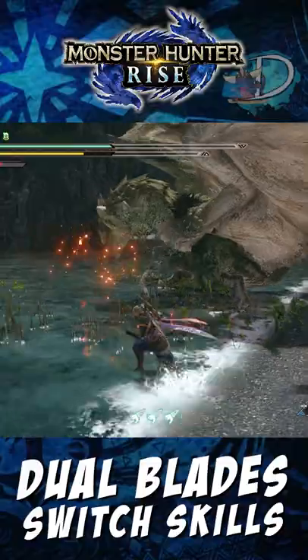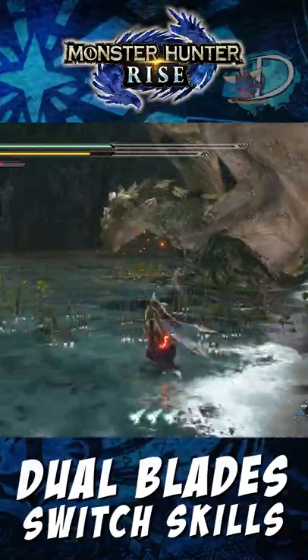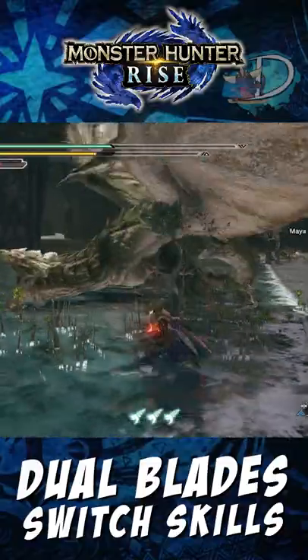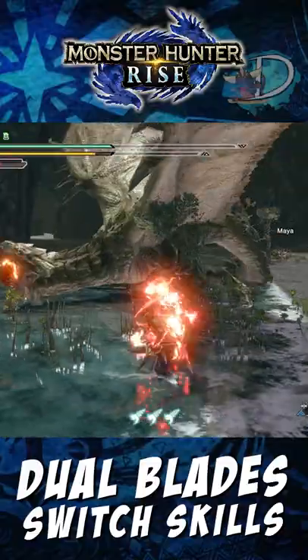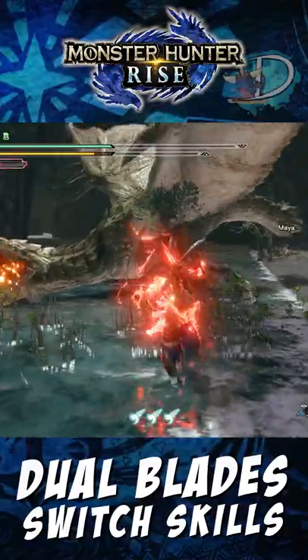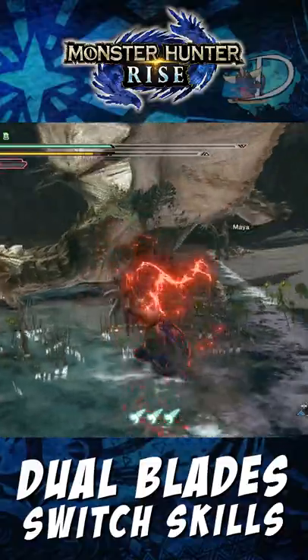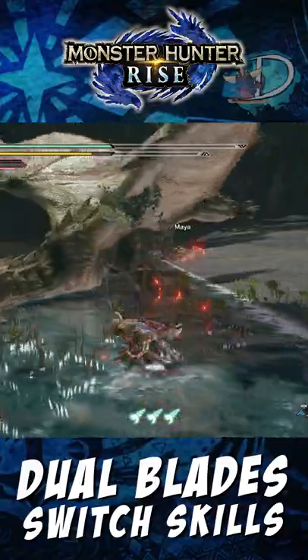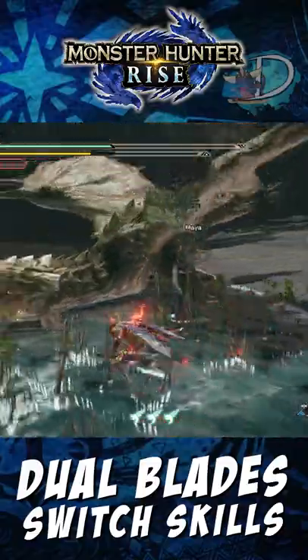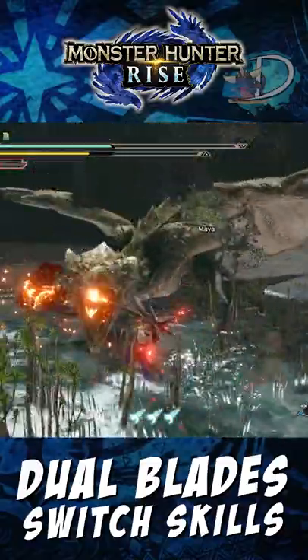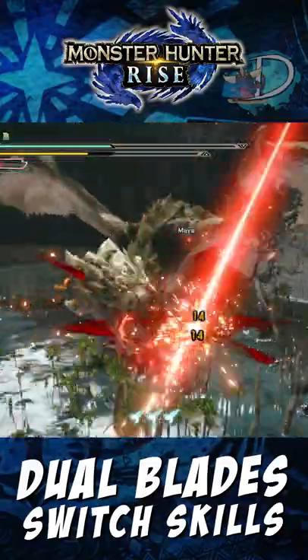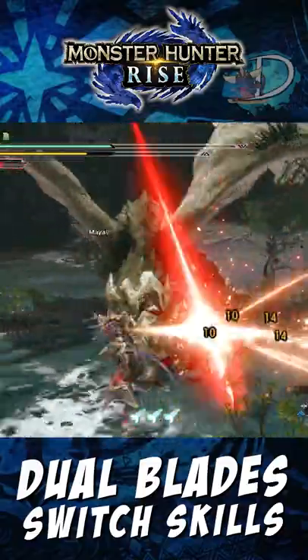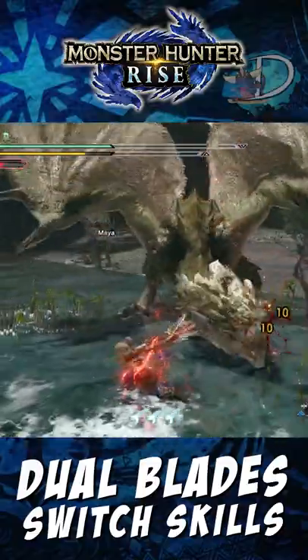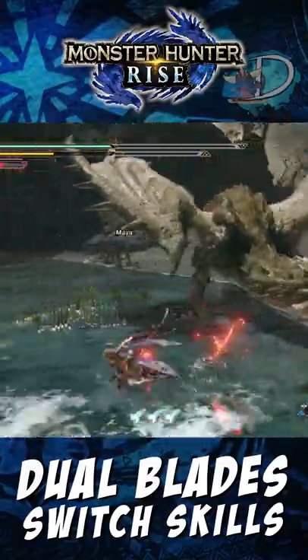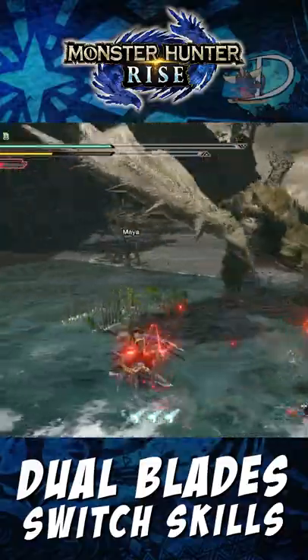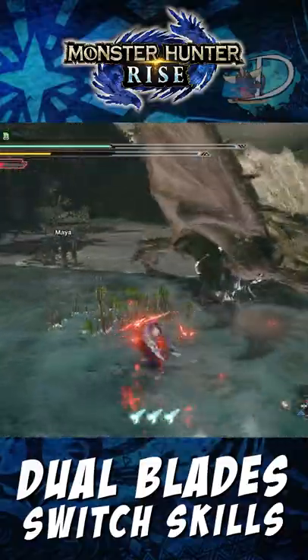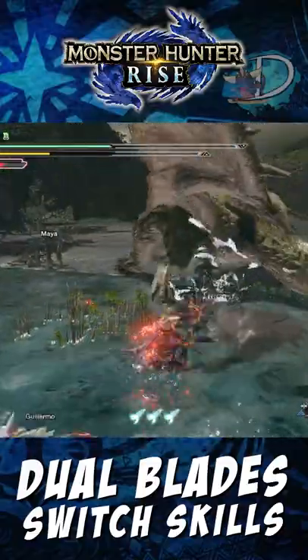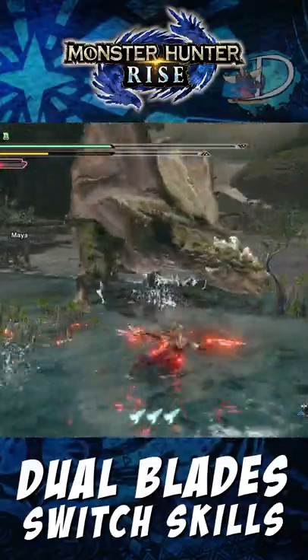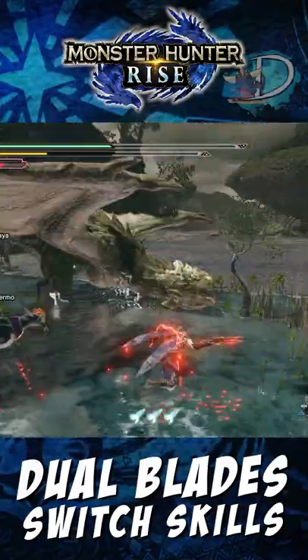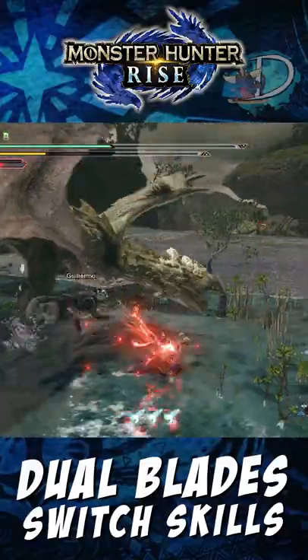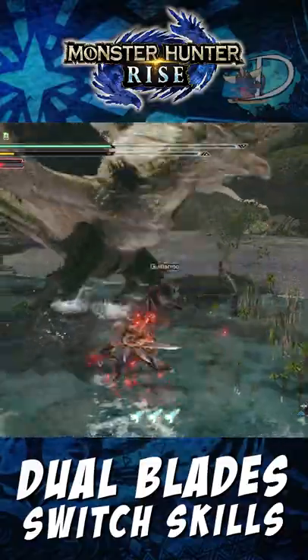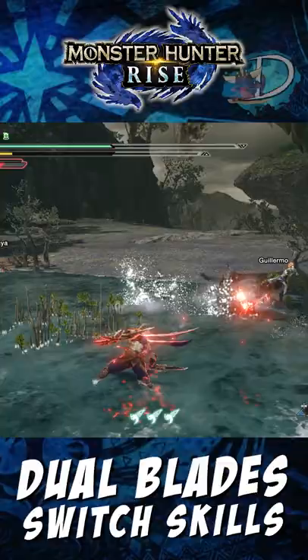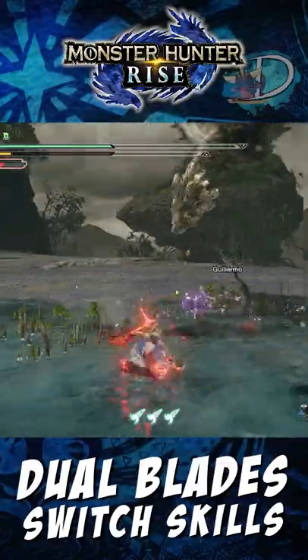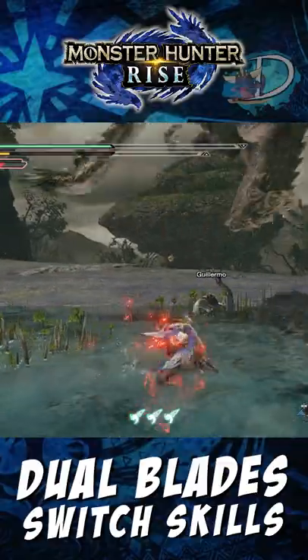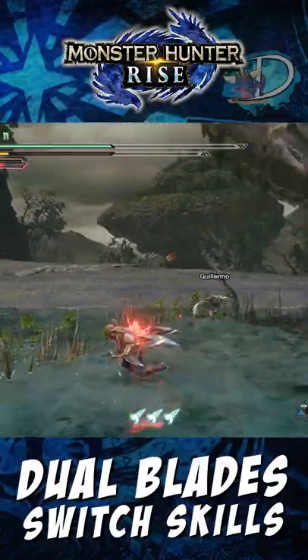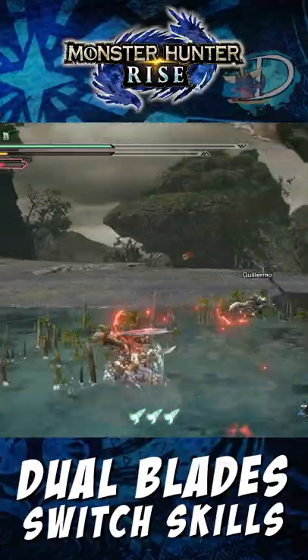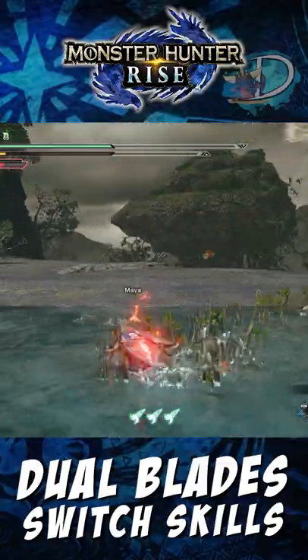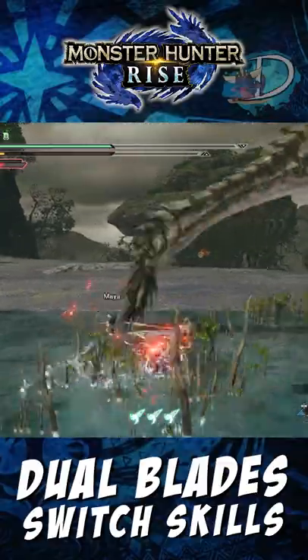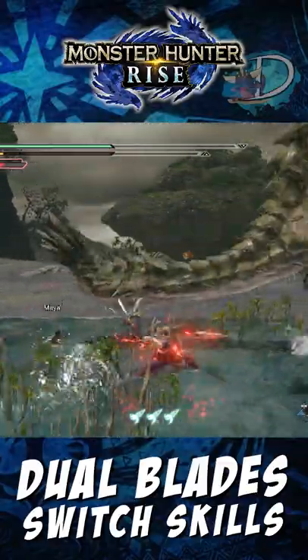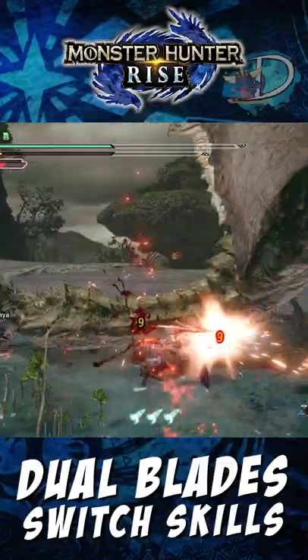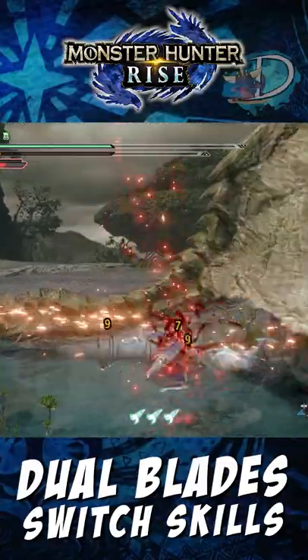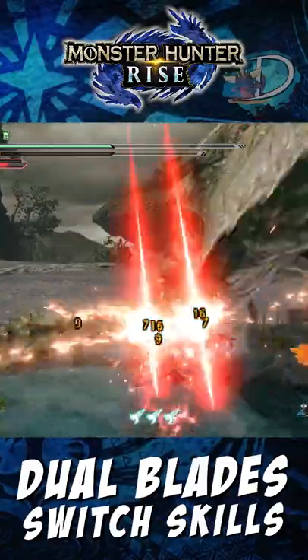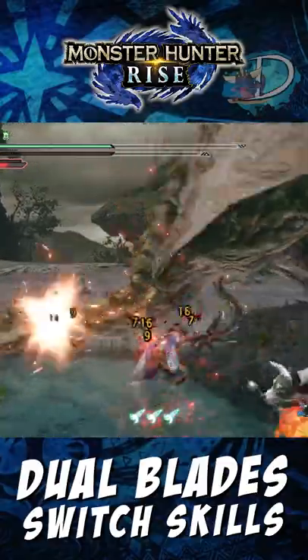Here's a quick guide to the switch skills for the Dual Blades in Monster Hunter Rise. For option 1, you either have Demon Flurry Rush or Demon Flight. Both of these can only be performed whilst in Demon Mode or Arch Demon Mode.